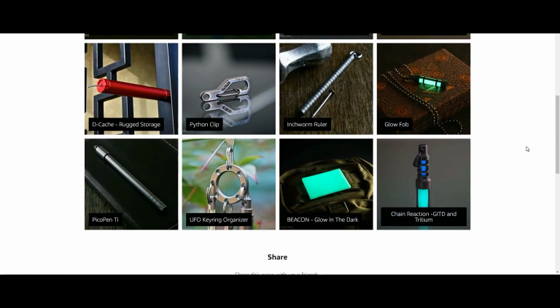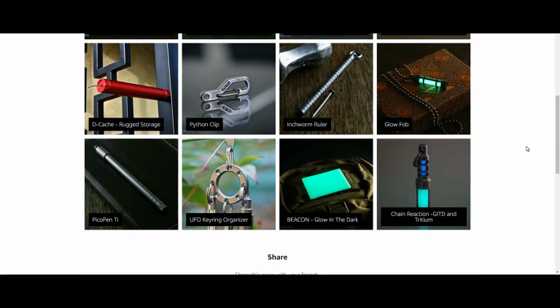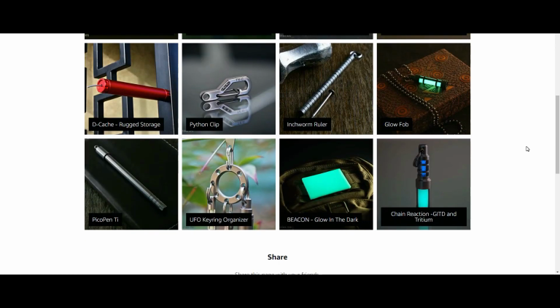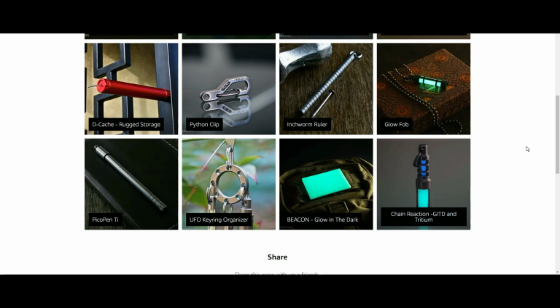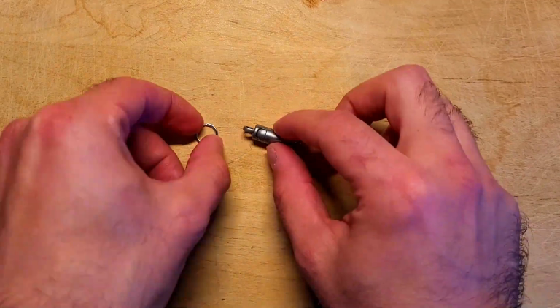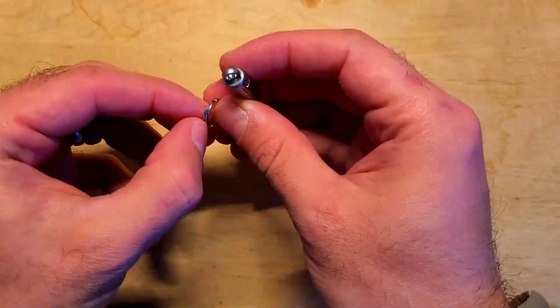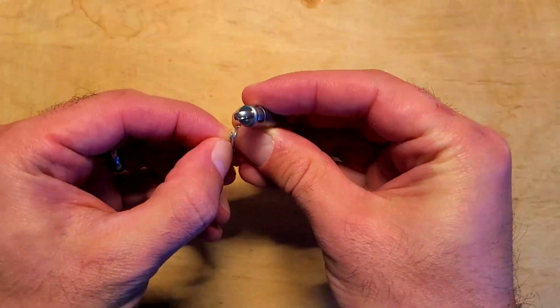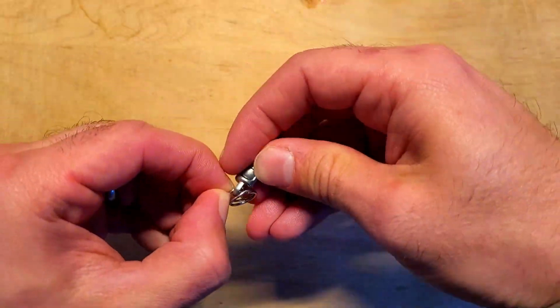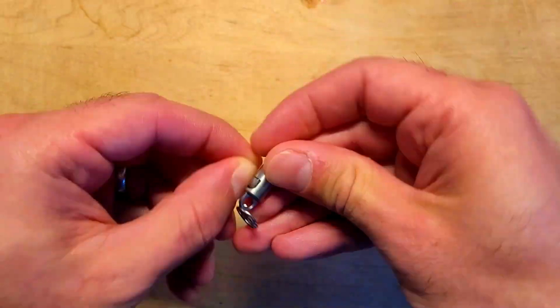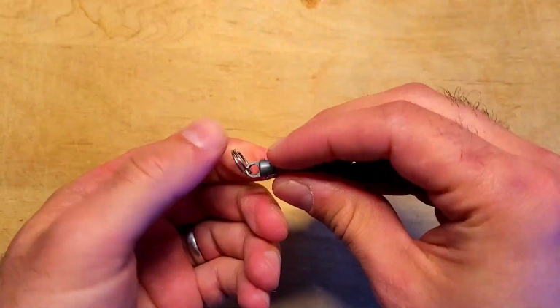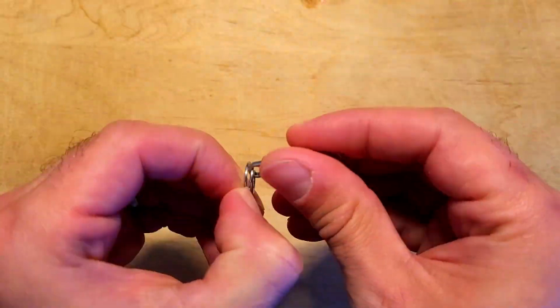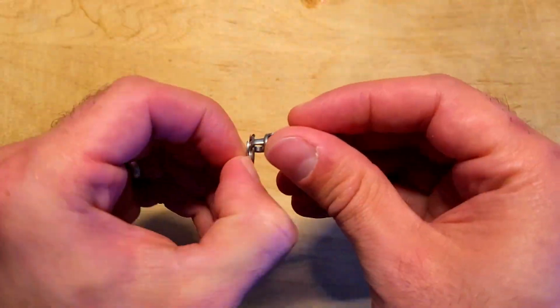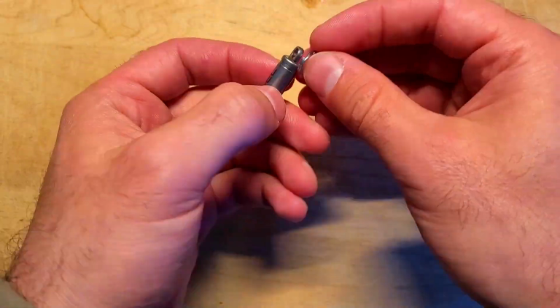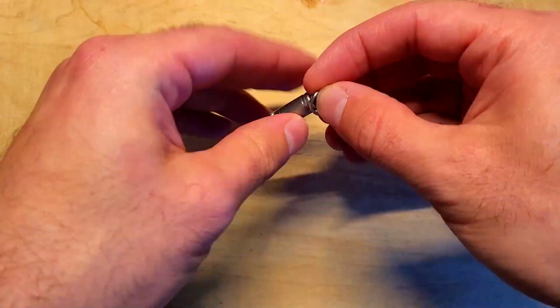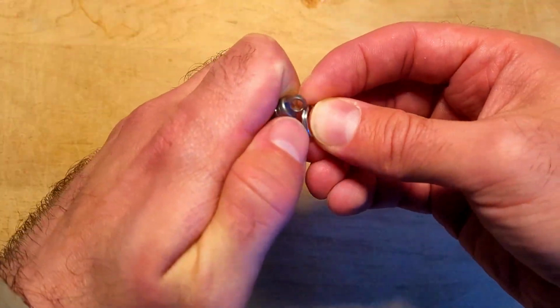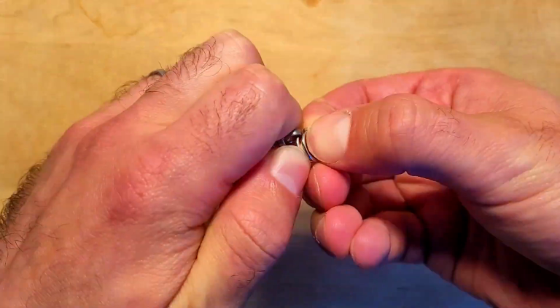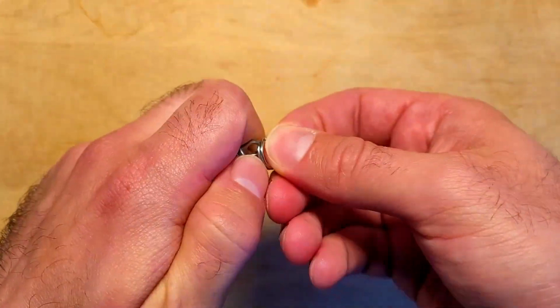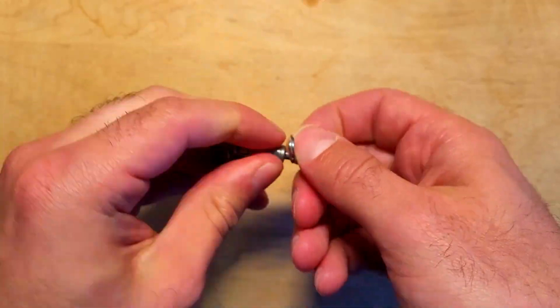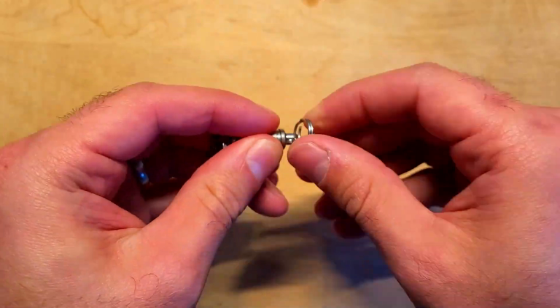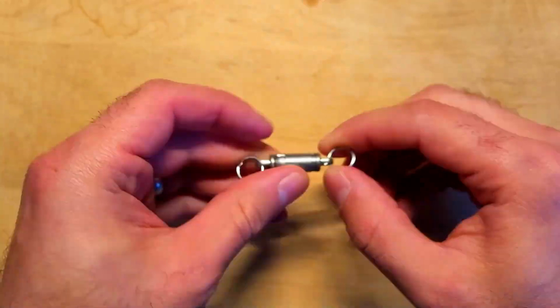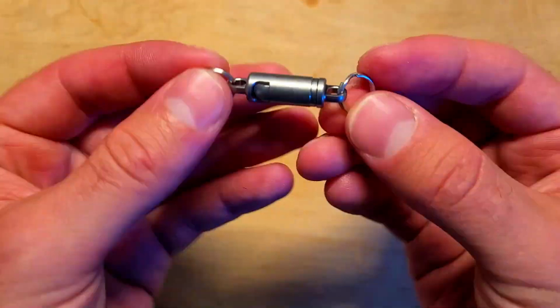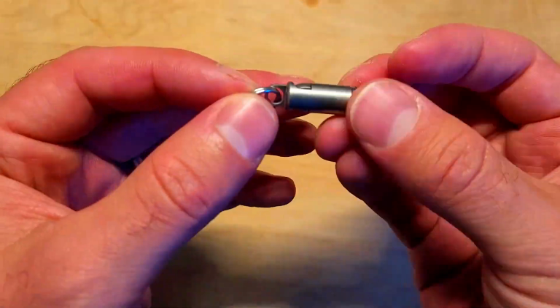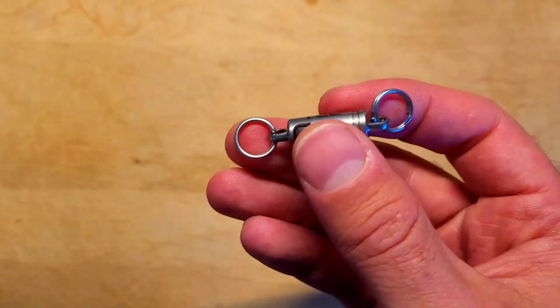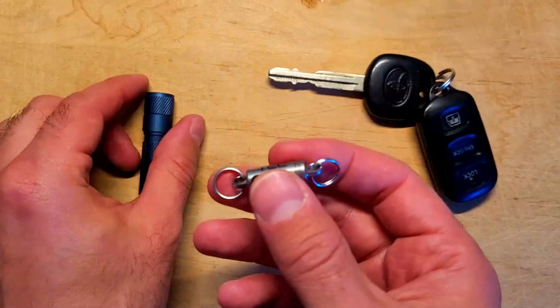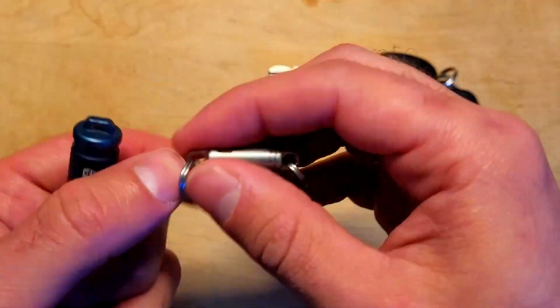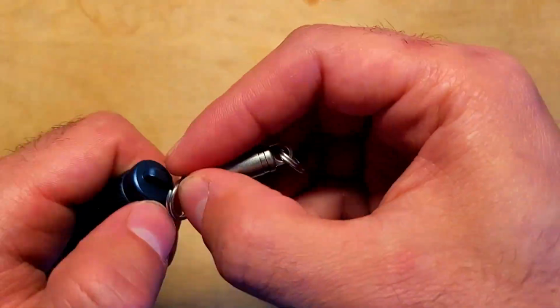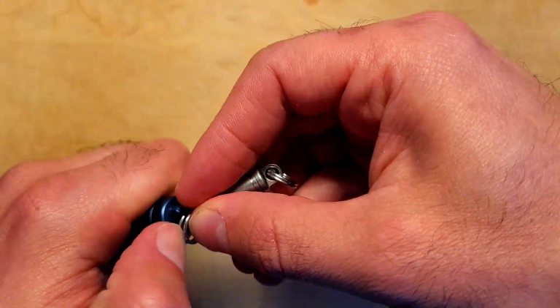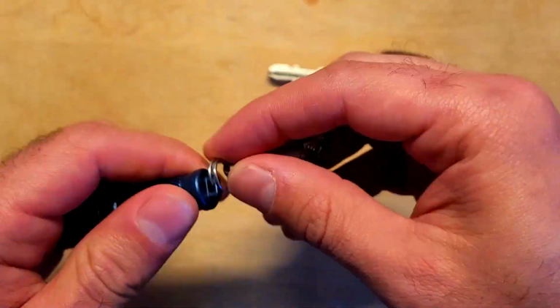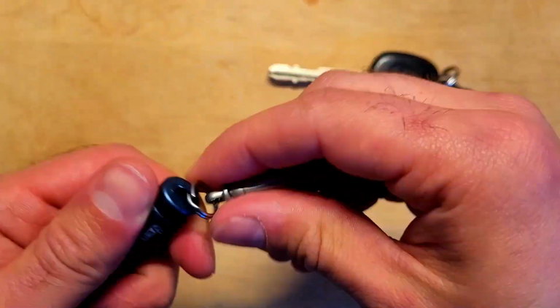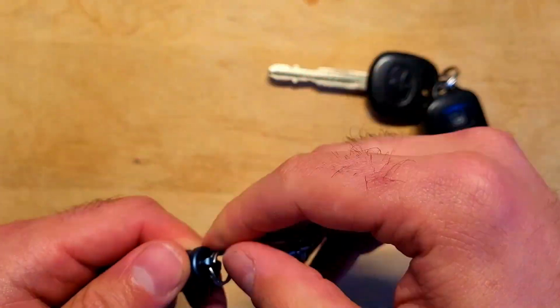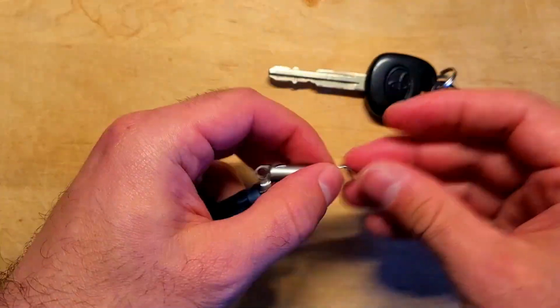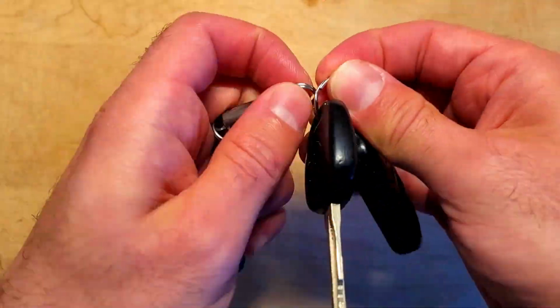Inside the box there's a quick release and two small key rings. I'm going to take a second and attach the two key rings and attach a set of car keys and the Skilhunt E3A flashlight.